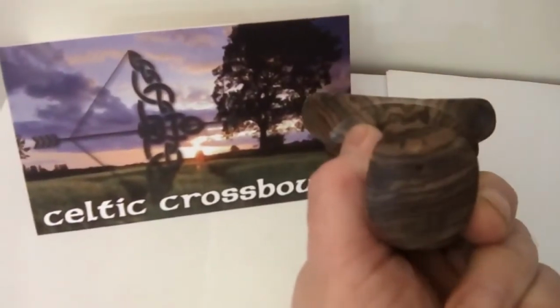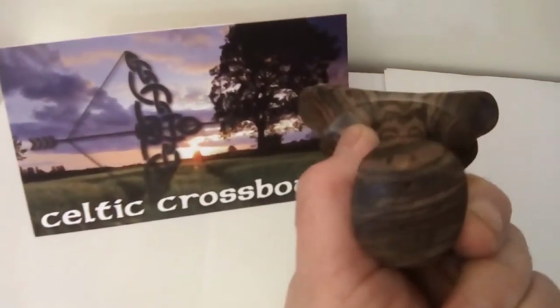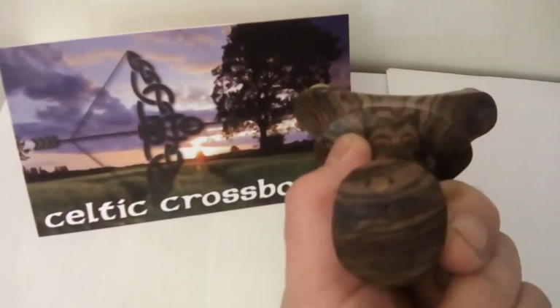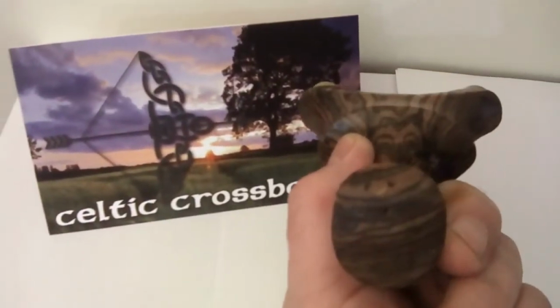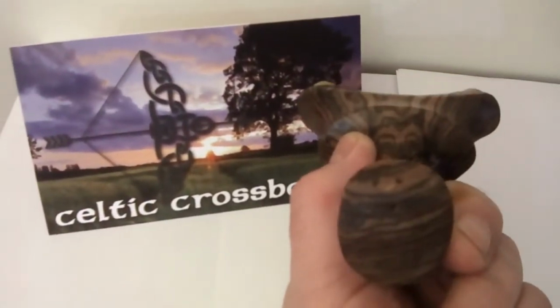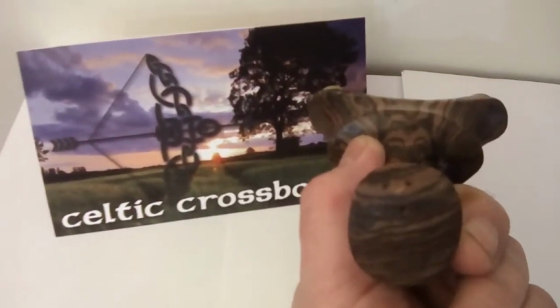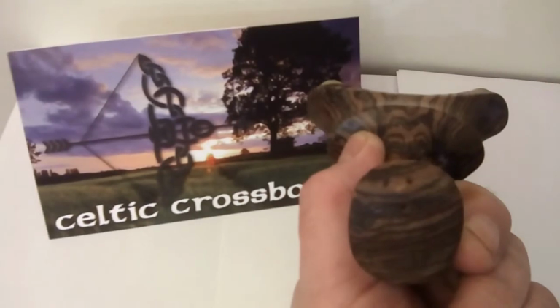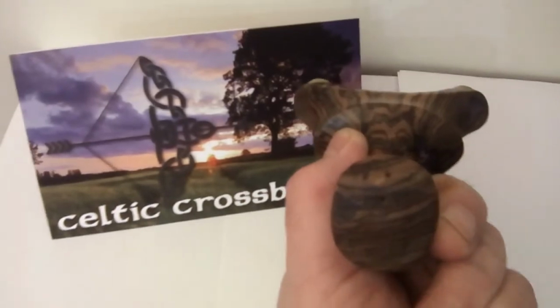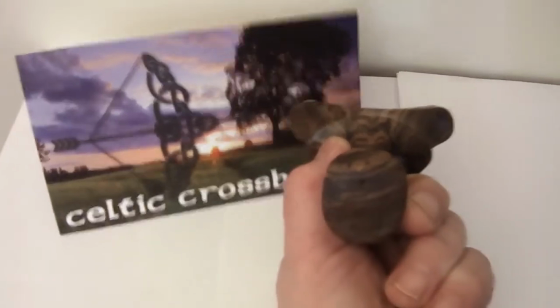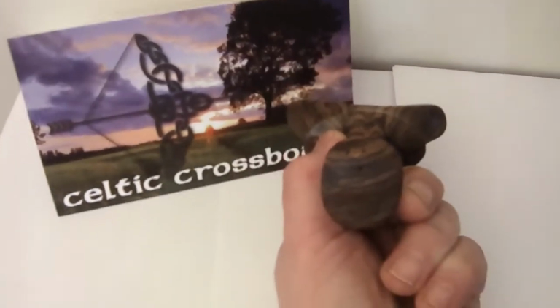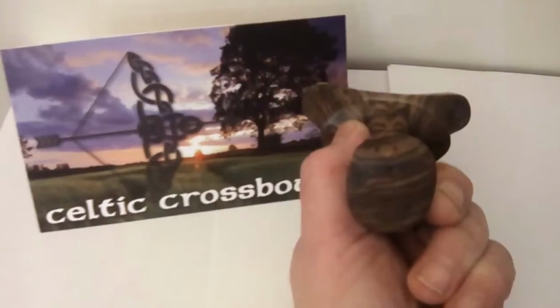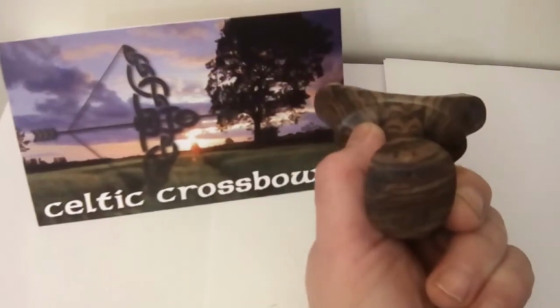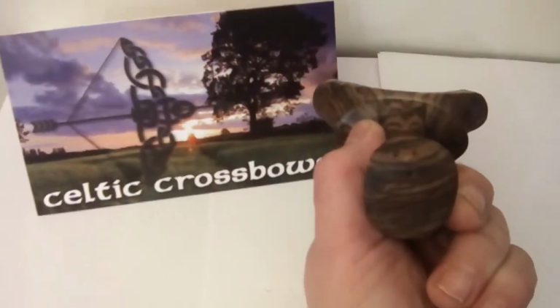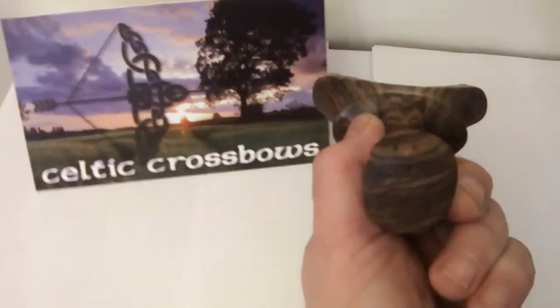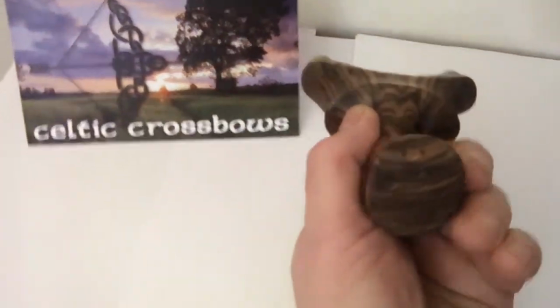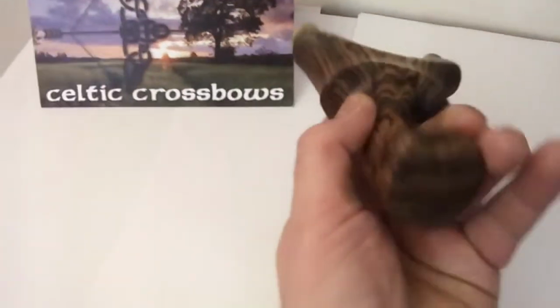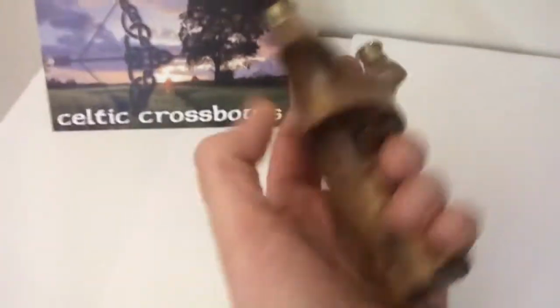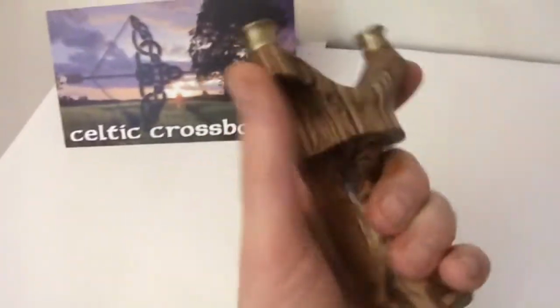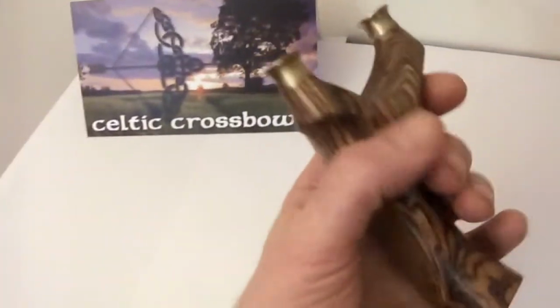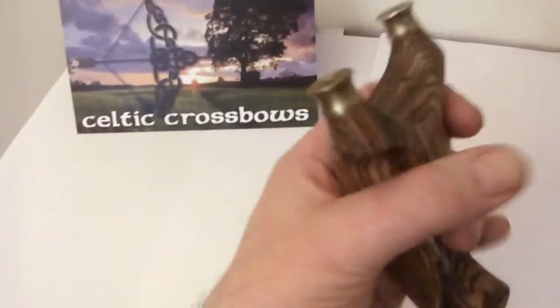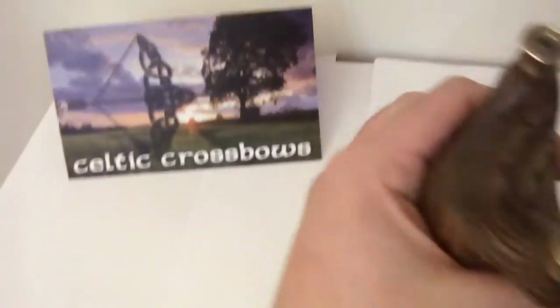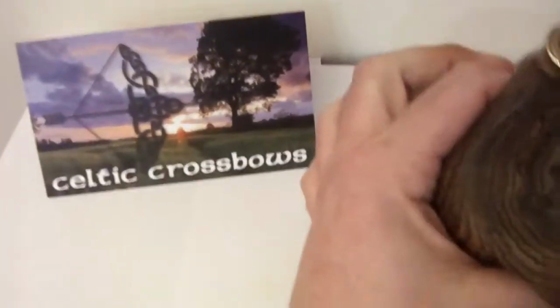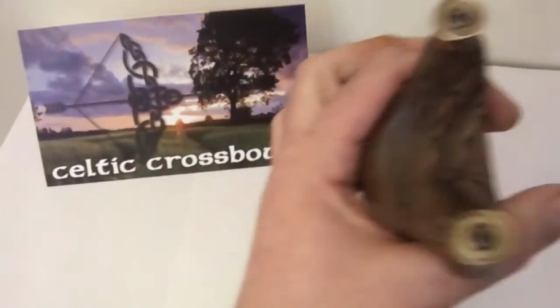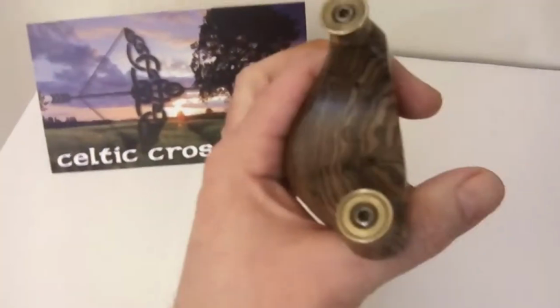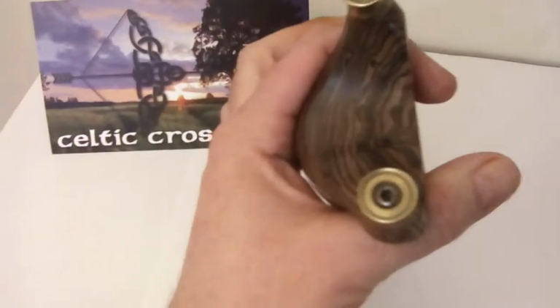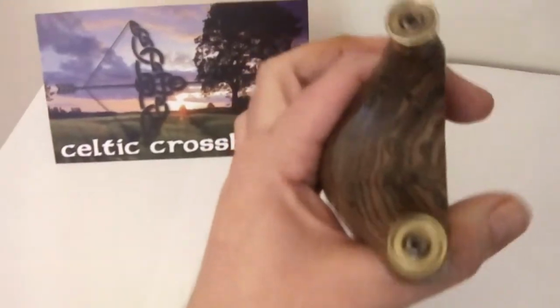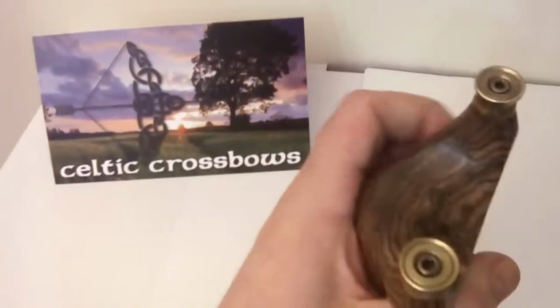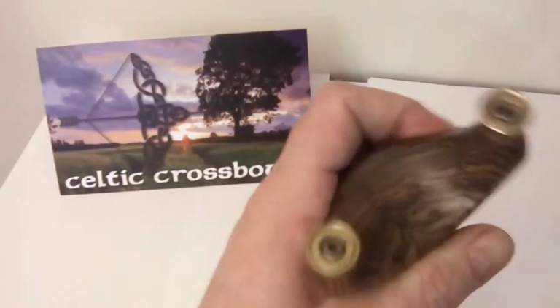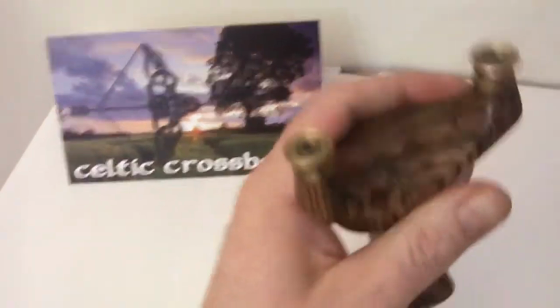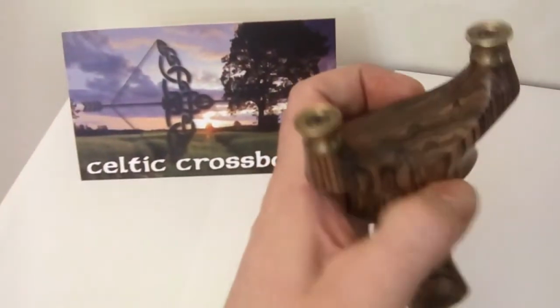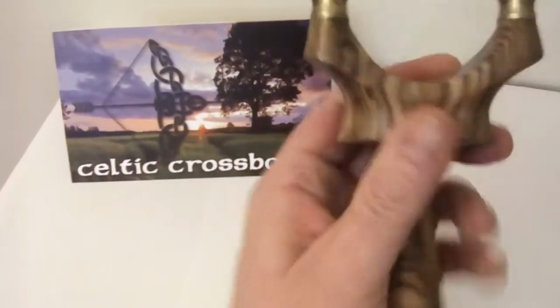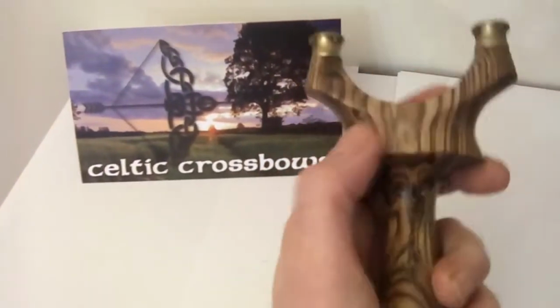There are two little holes in the bottom for if you want to fit a lanyard to help yourself. It's really nice — it's a nice piece of kit. I like it.